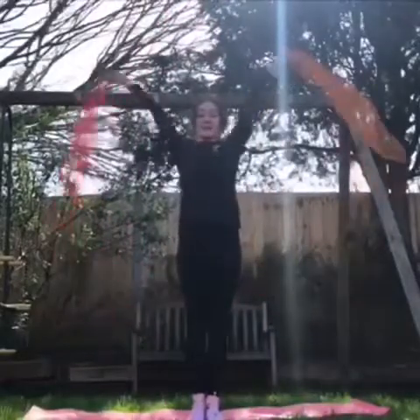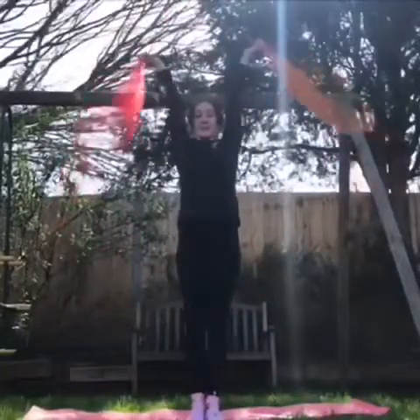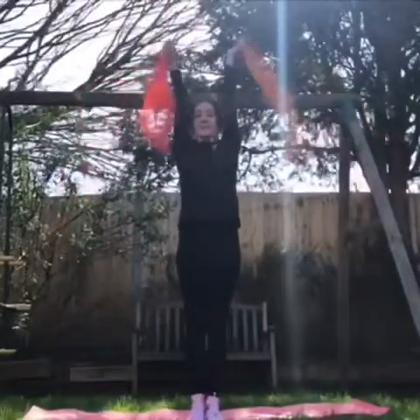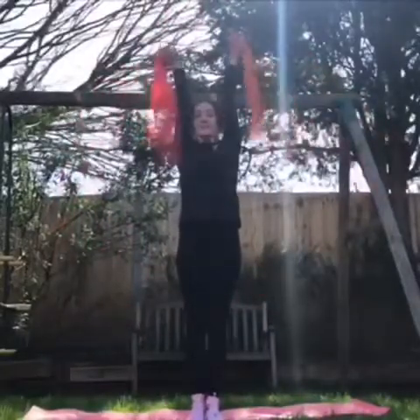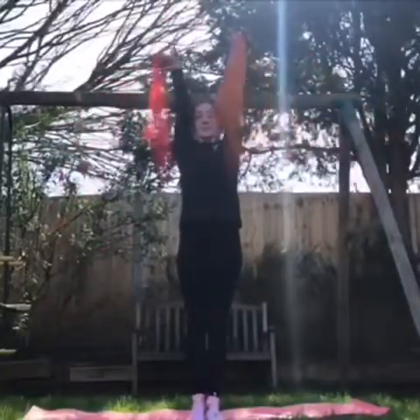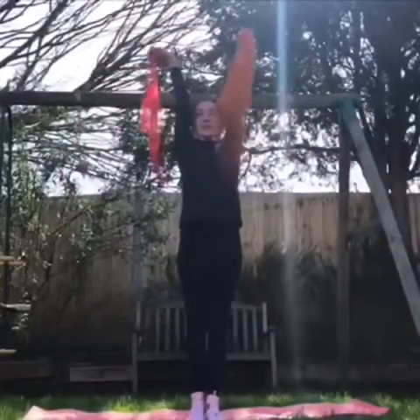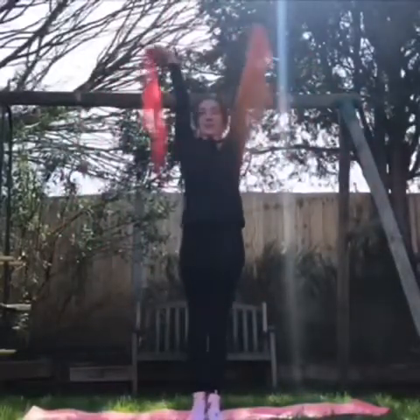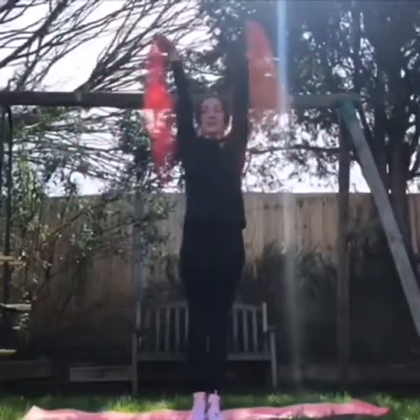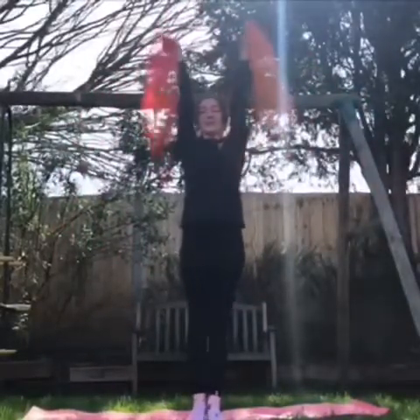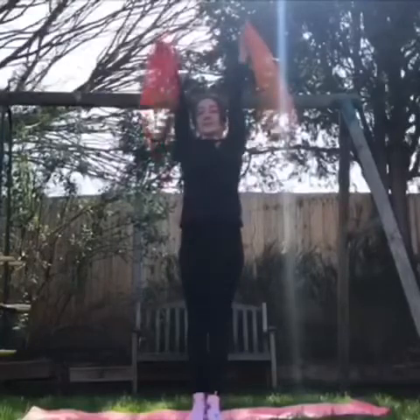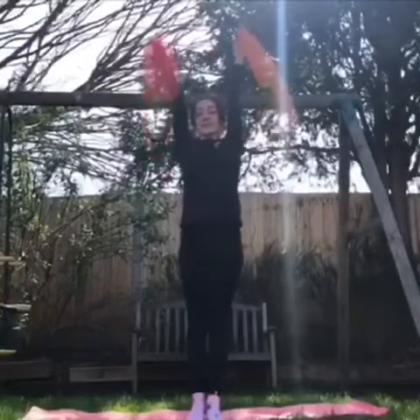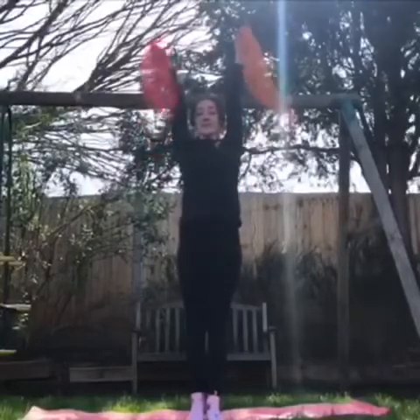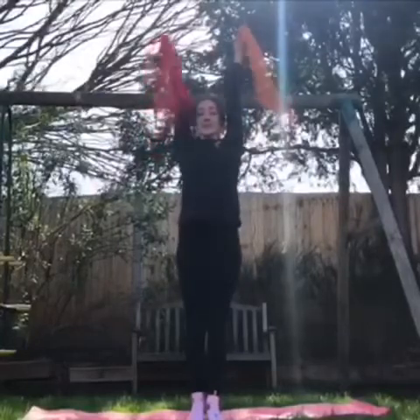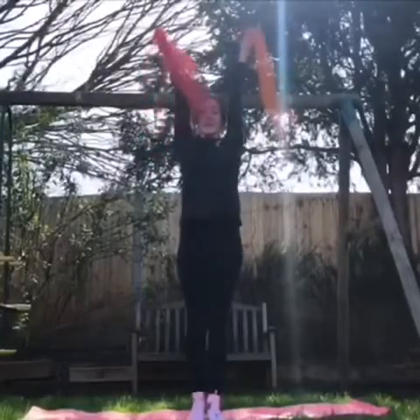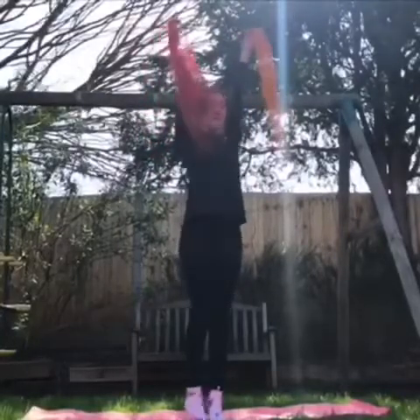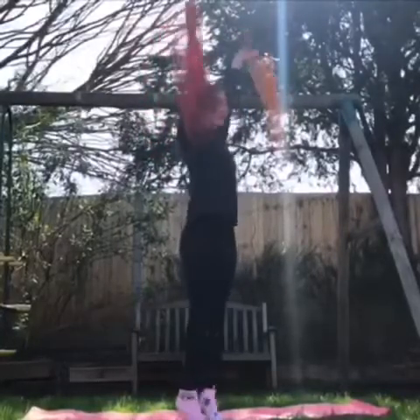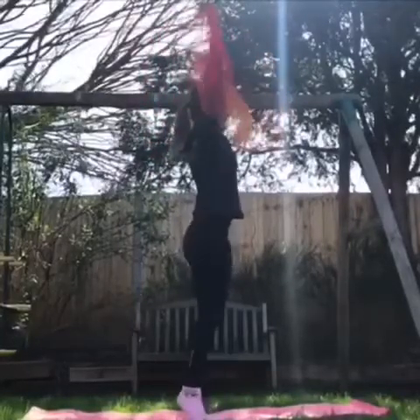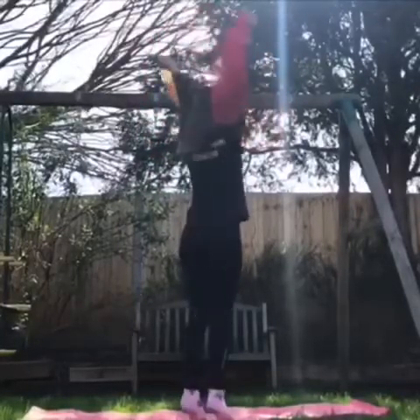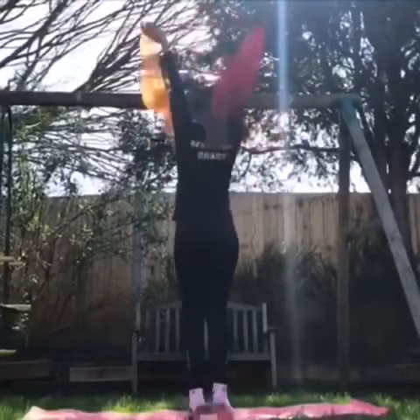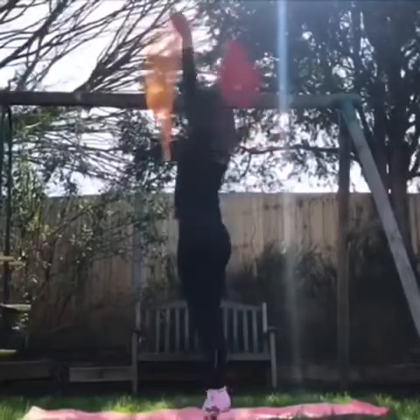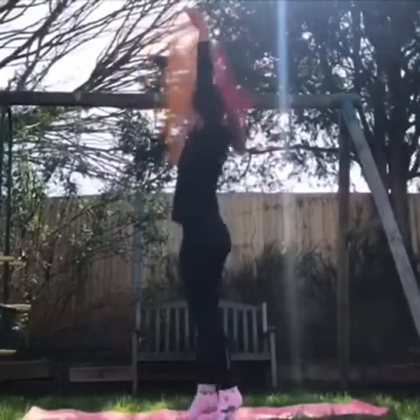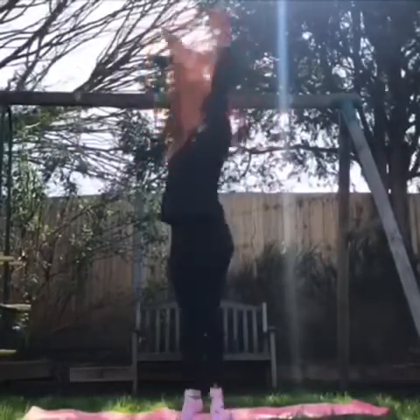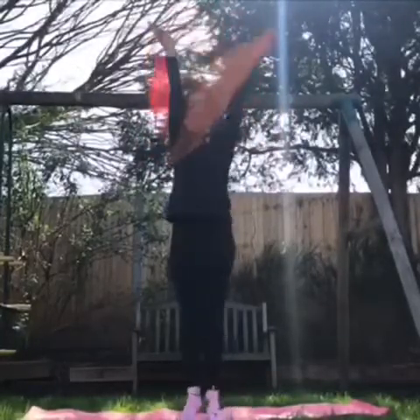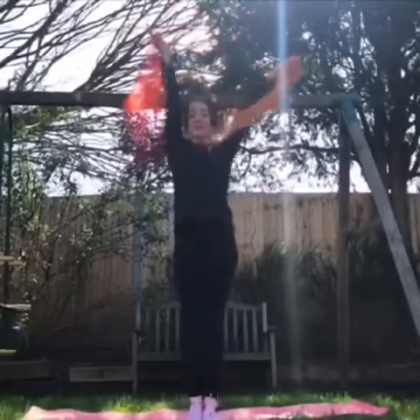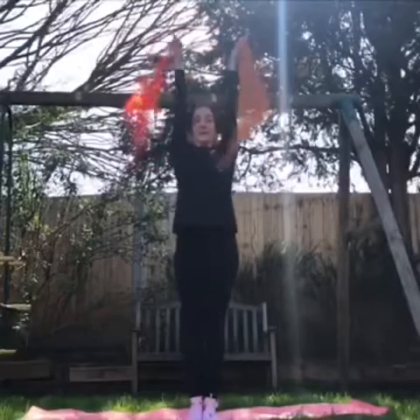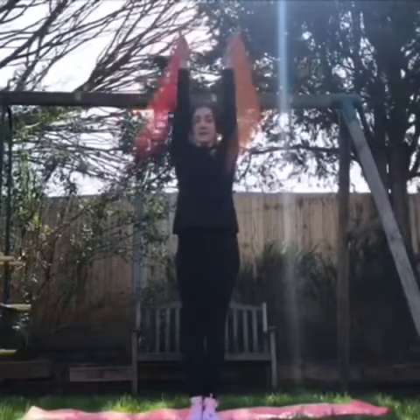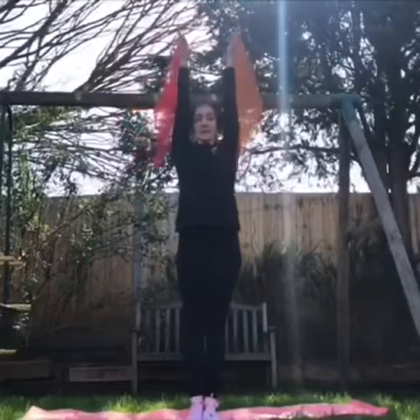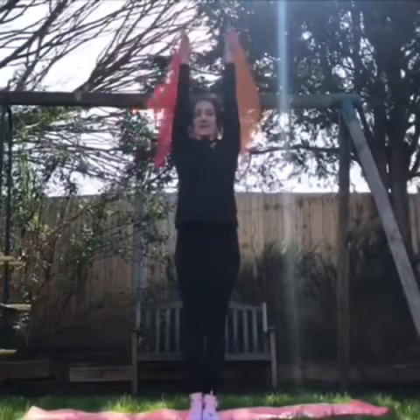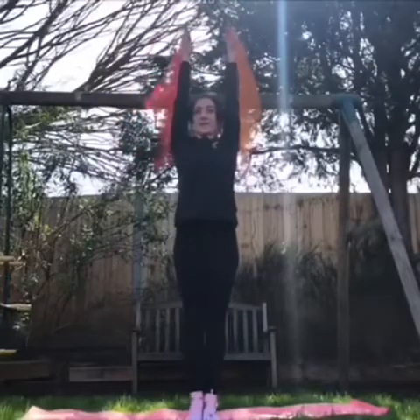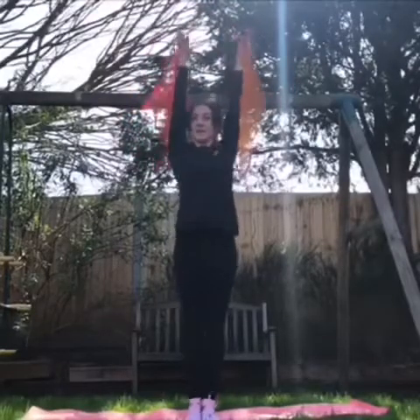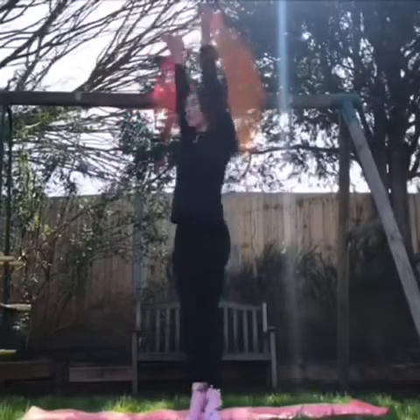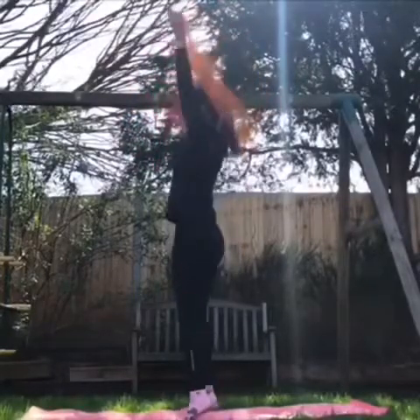Now what I'd like you to do is stretch up as tall as the trees. We're going to try turning on our tippy toes. See if you can go the other way as well.